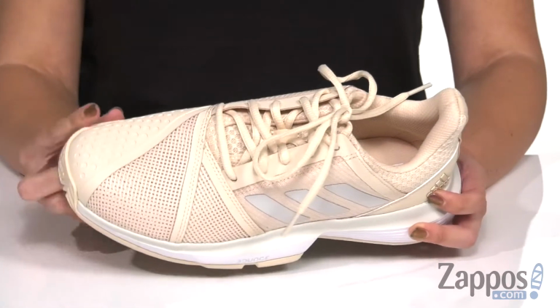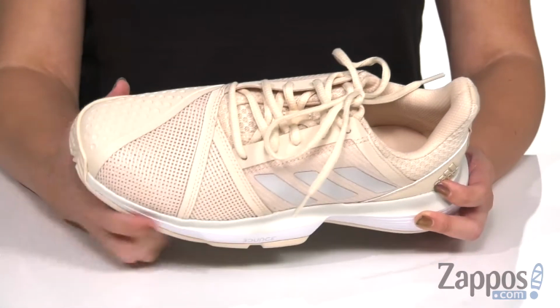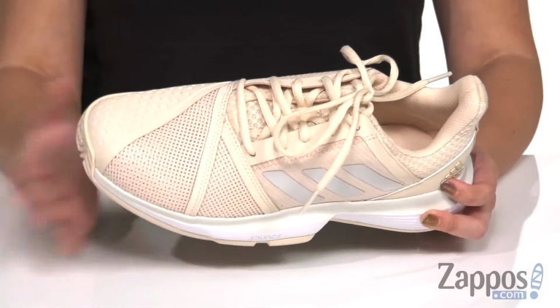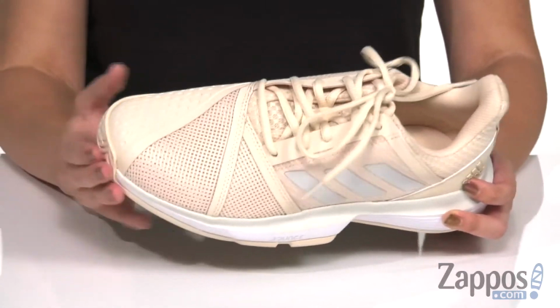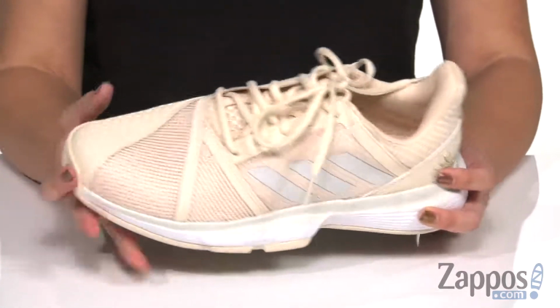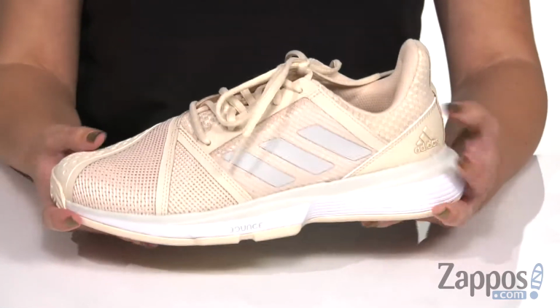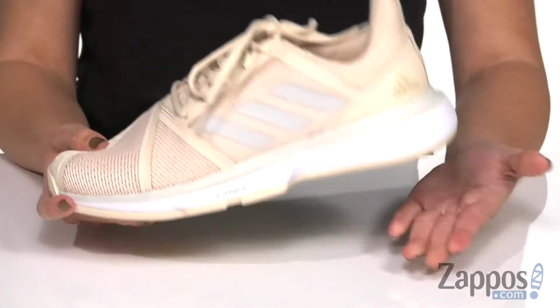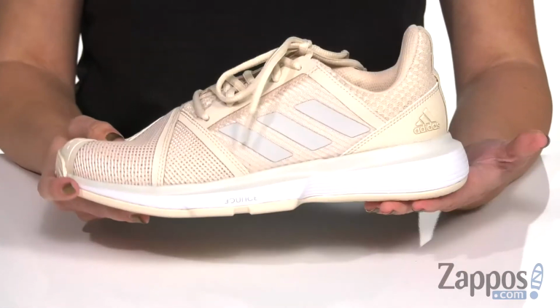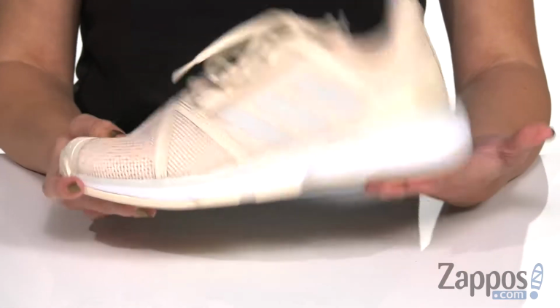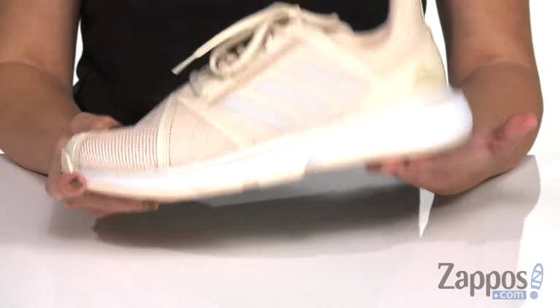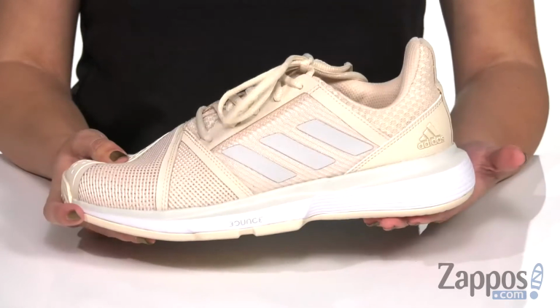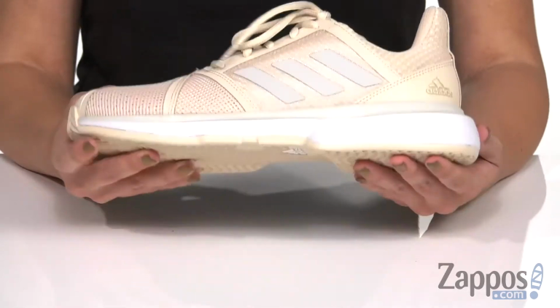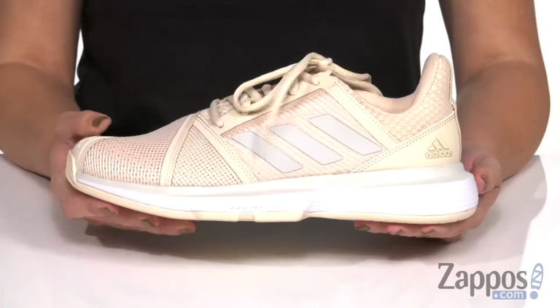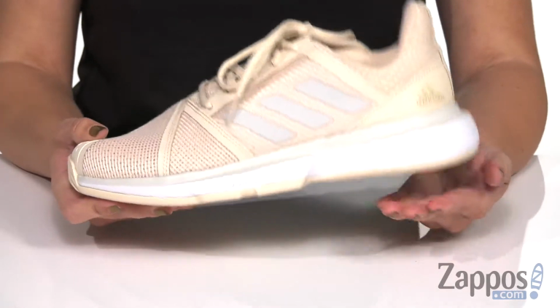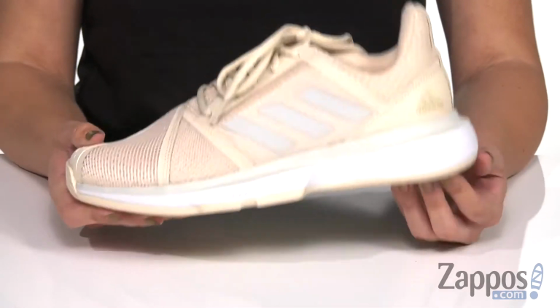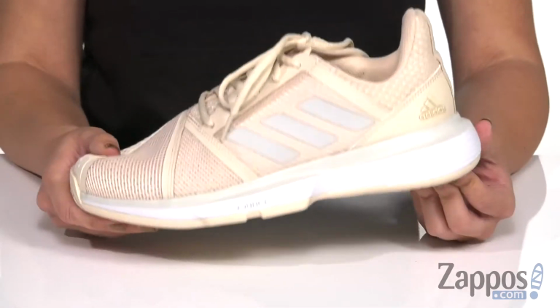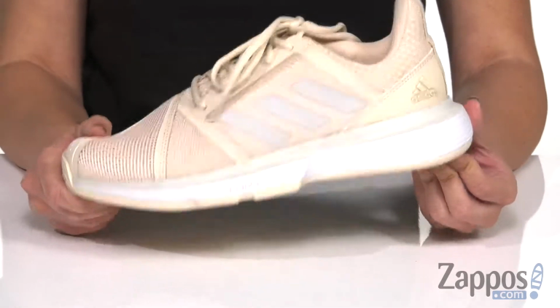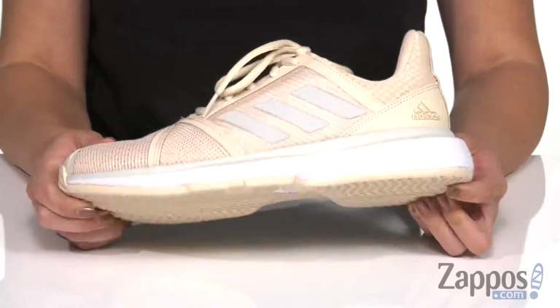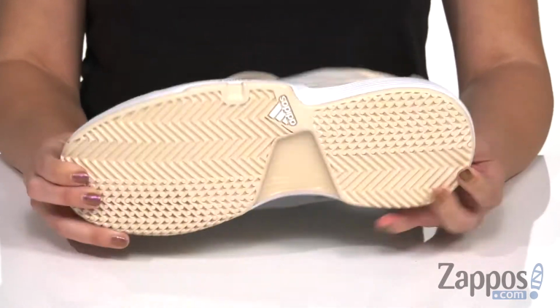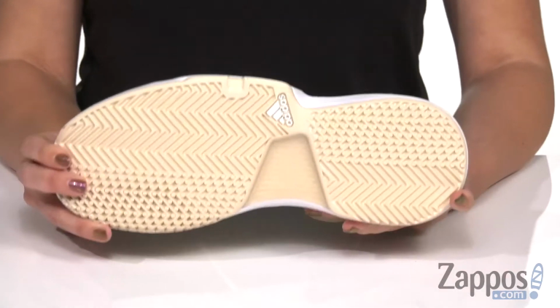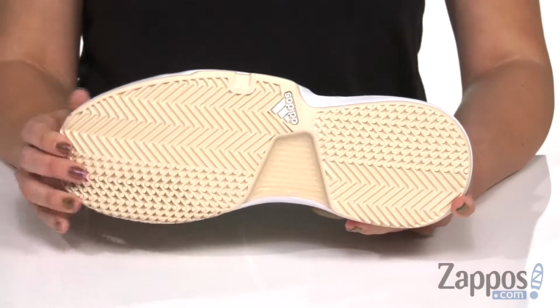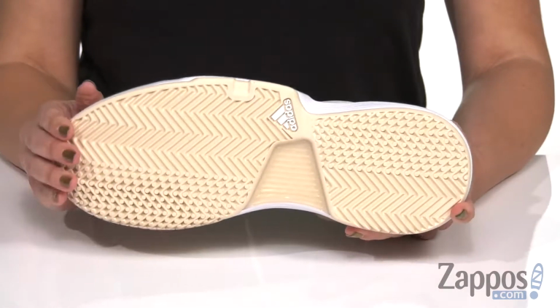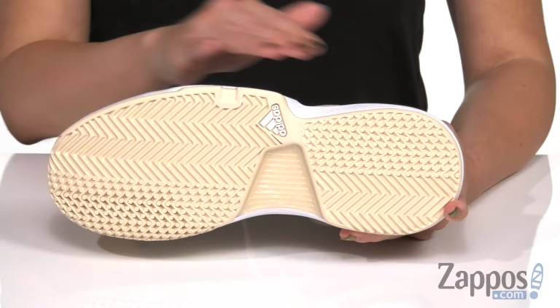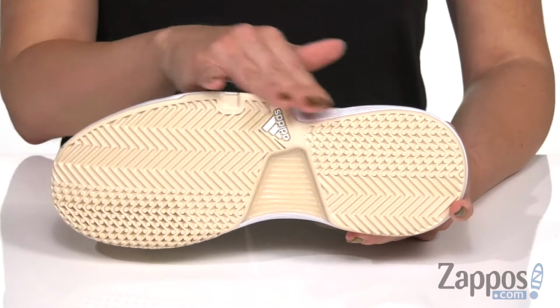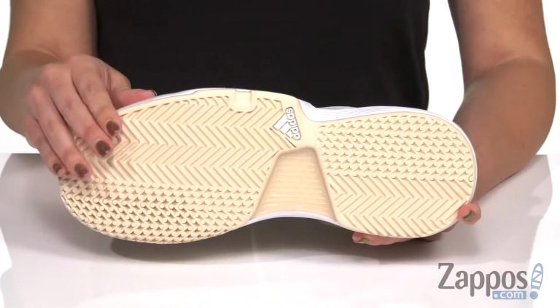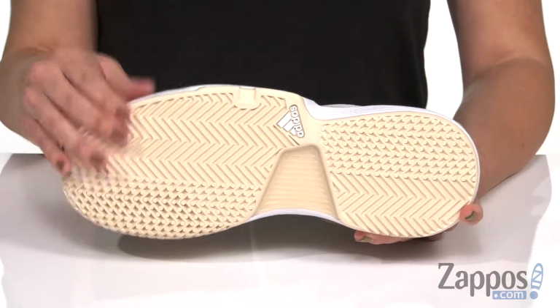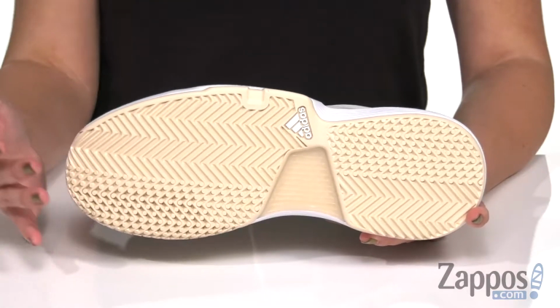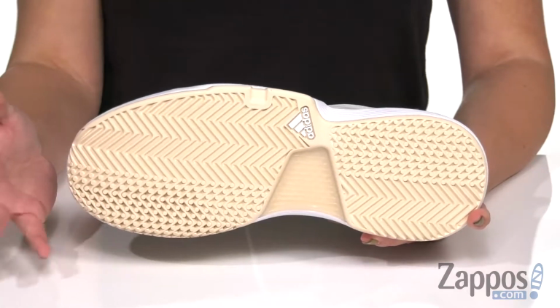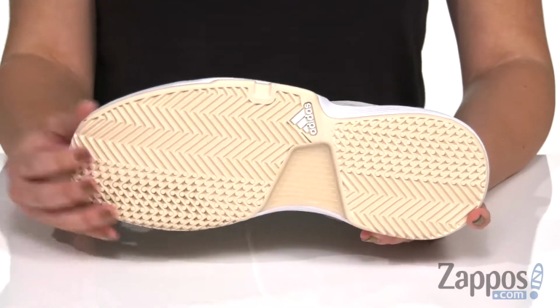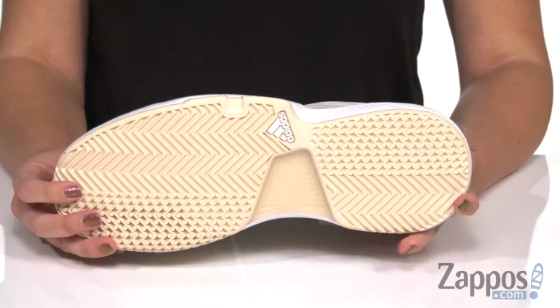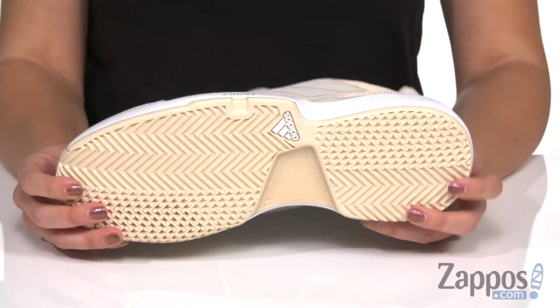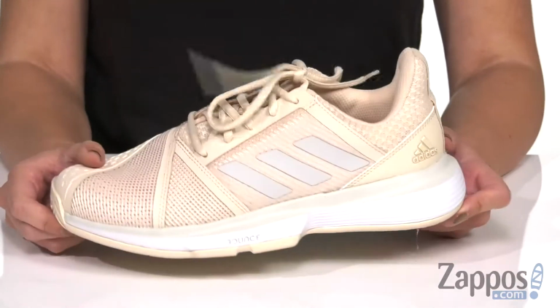An abrasion-resistant additive toe. You've also got a flexible bounce midsole that gives you cushioning and optimum support and comfort, all on top of an outer wear outsole that gives you grippy traction on the courts, as well as long-lasting durability.